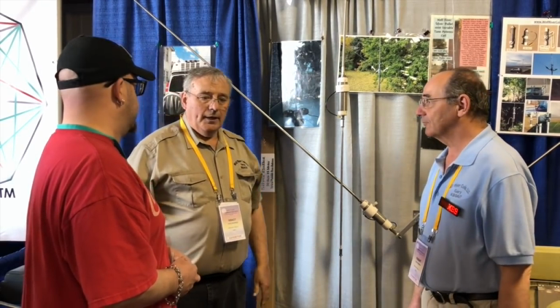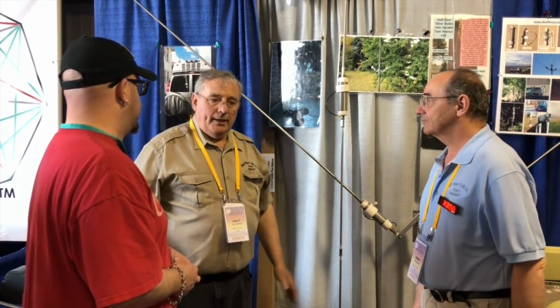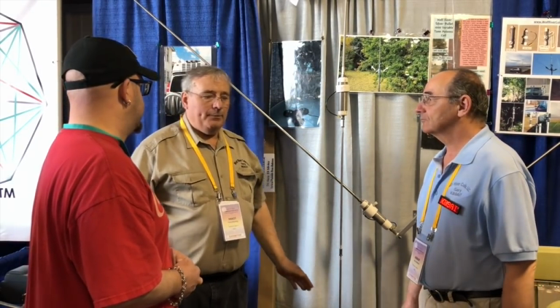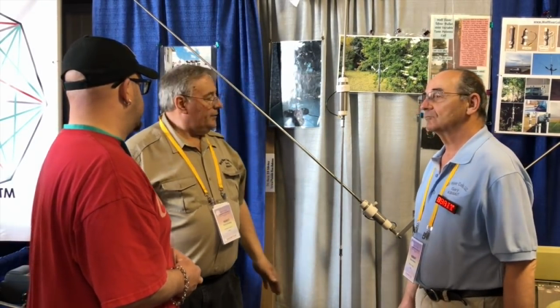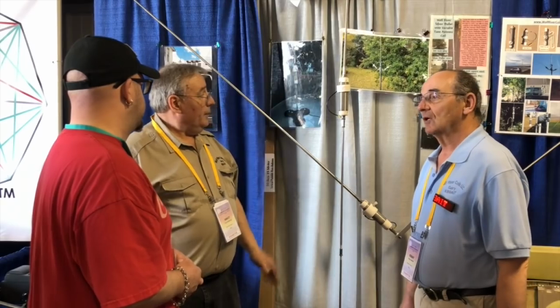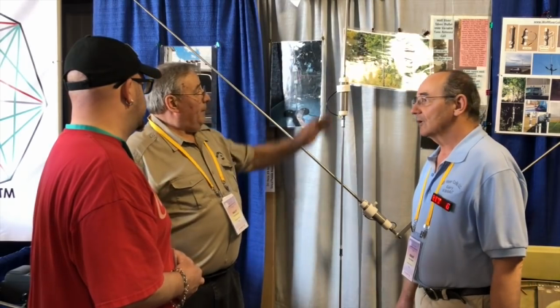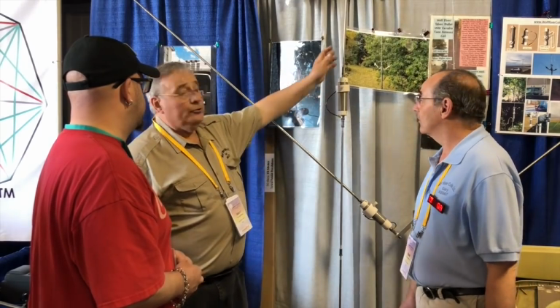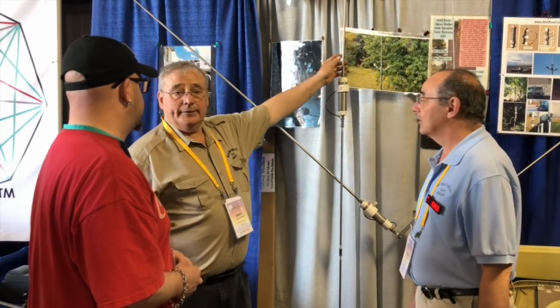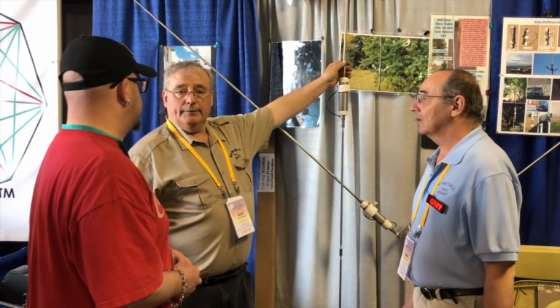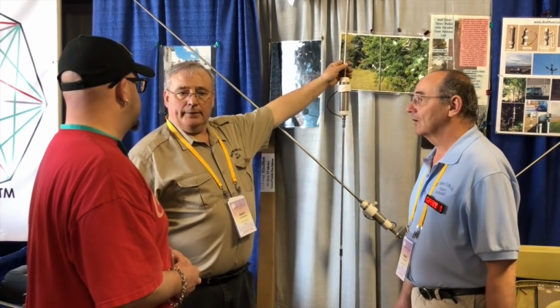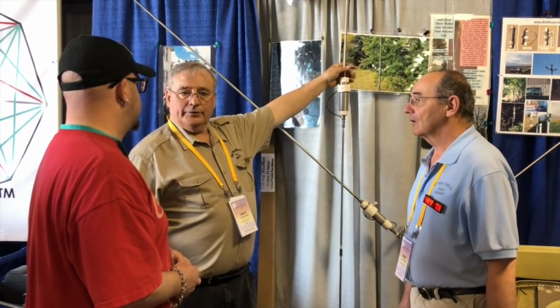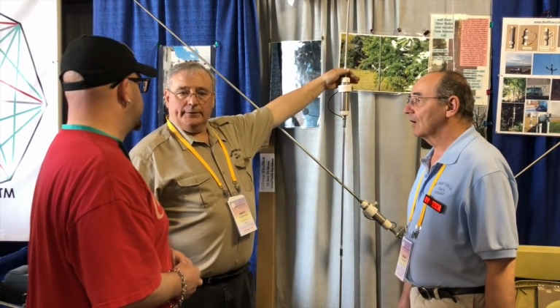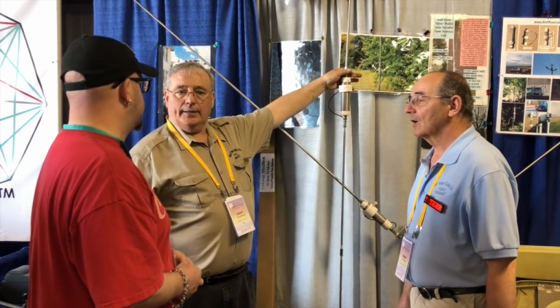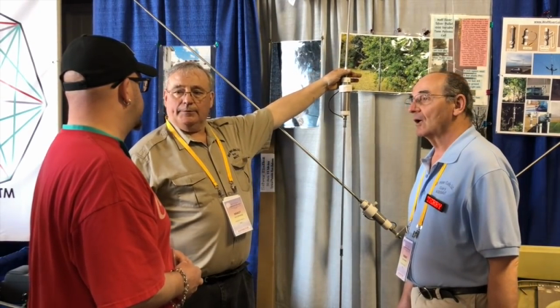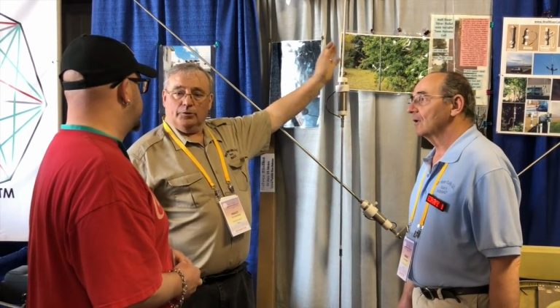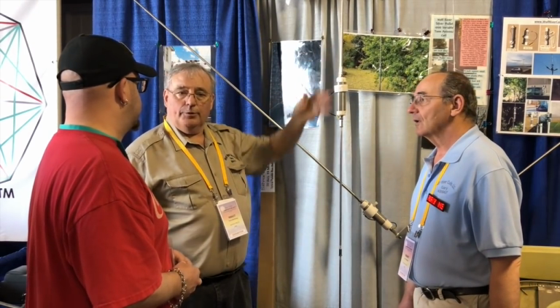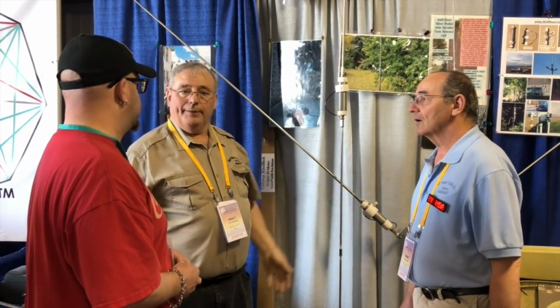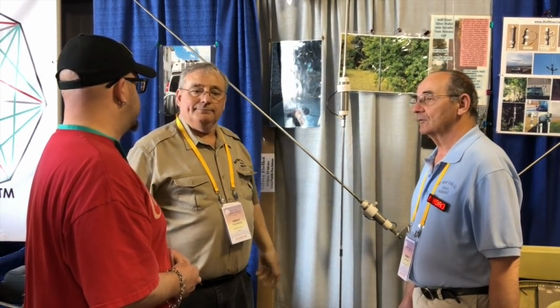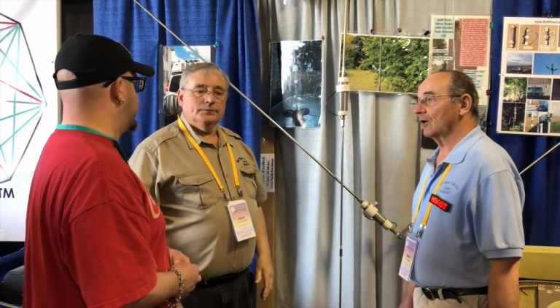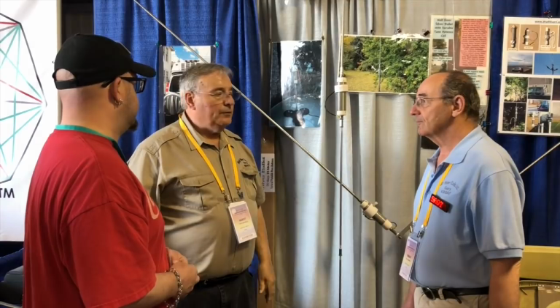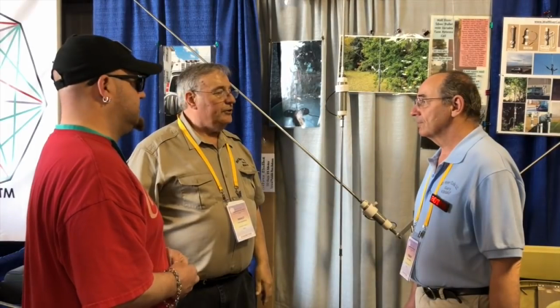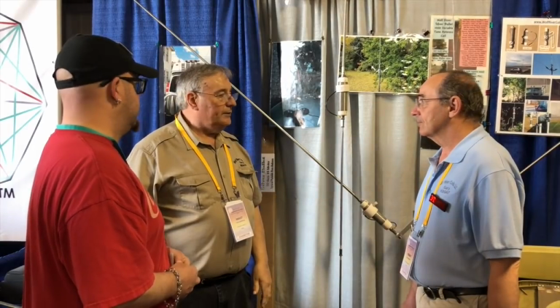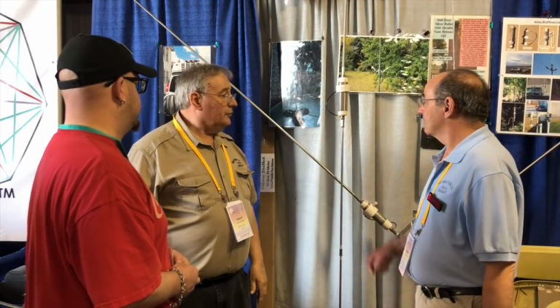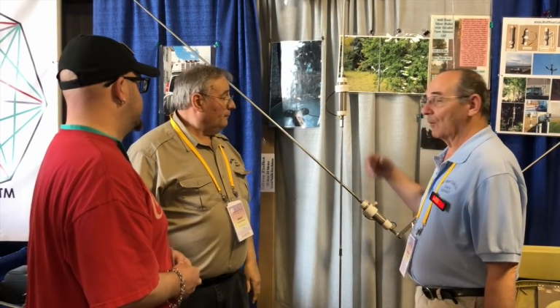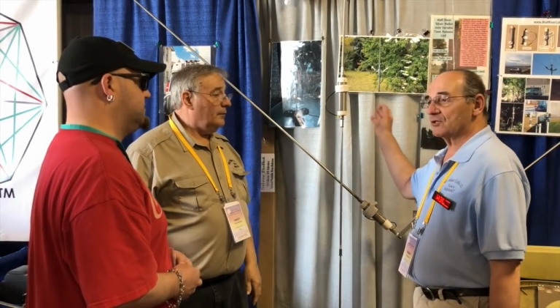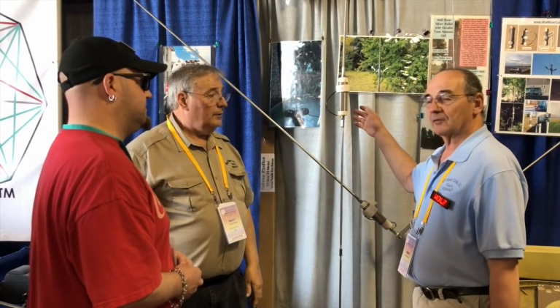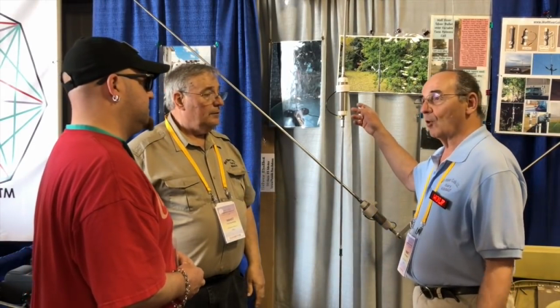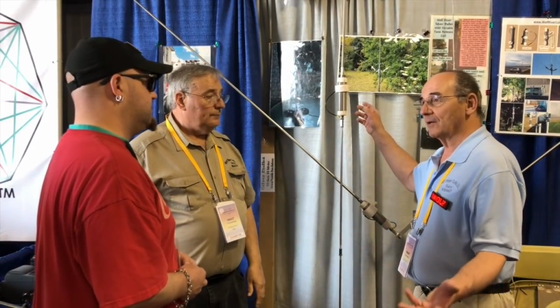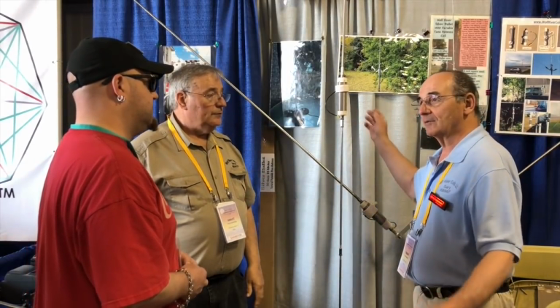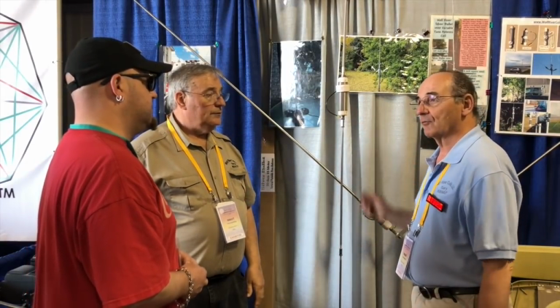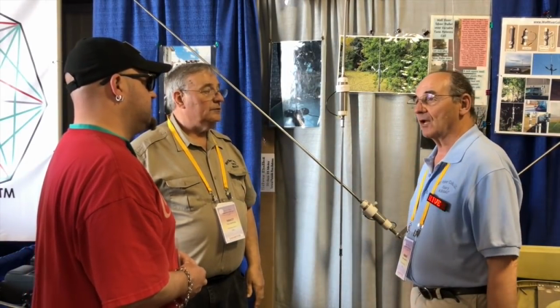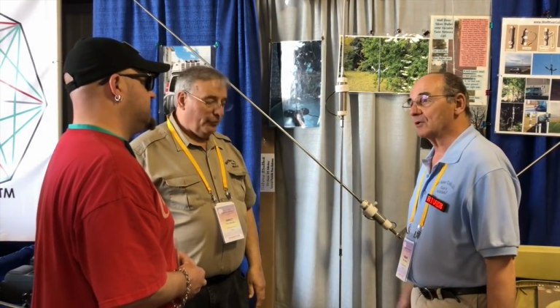We had a lot of people that asked for this. Some people might also take and make themselves a capacity hat on top. But with this, you get the whole band — 10 through 40 — anywhere right now.